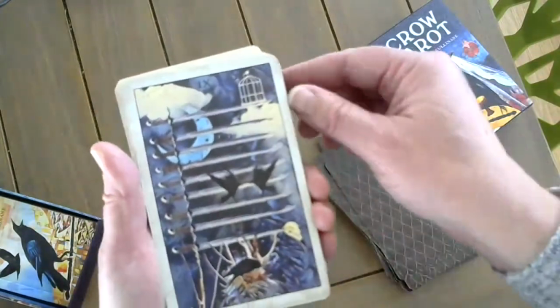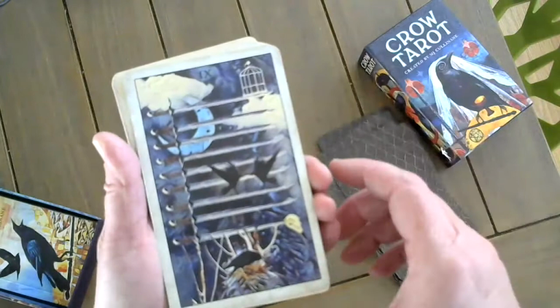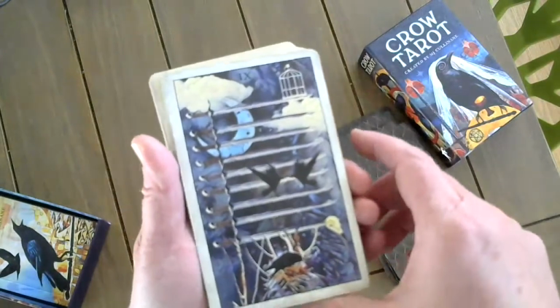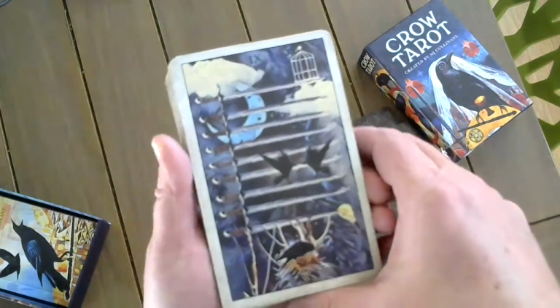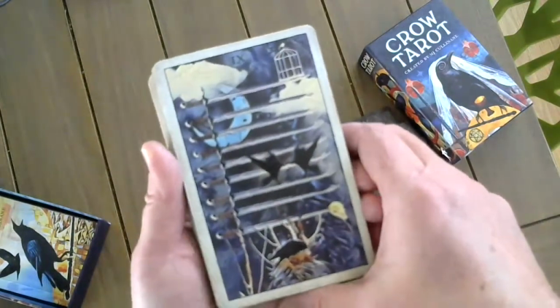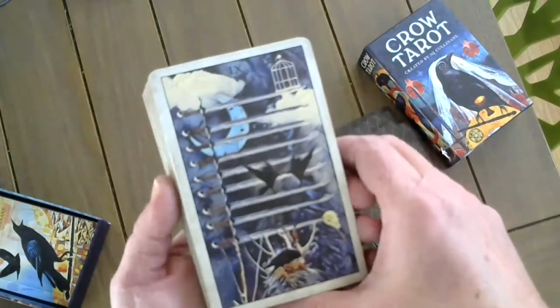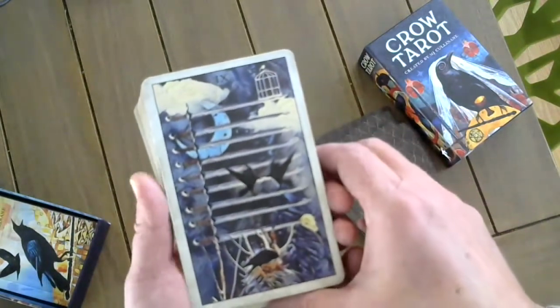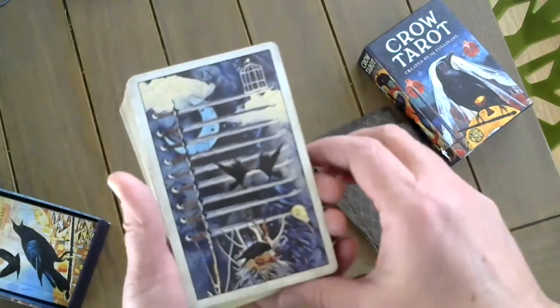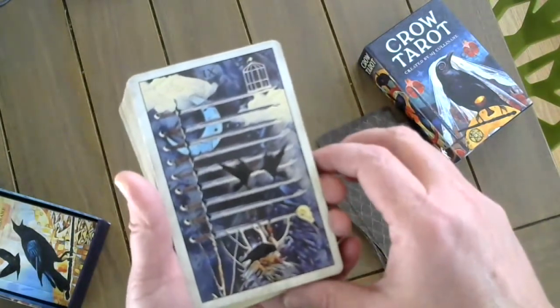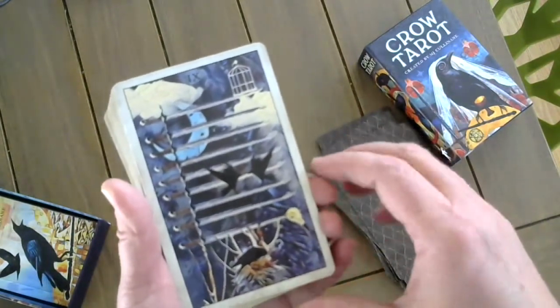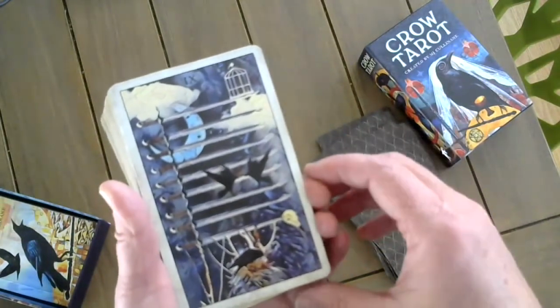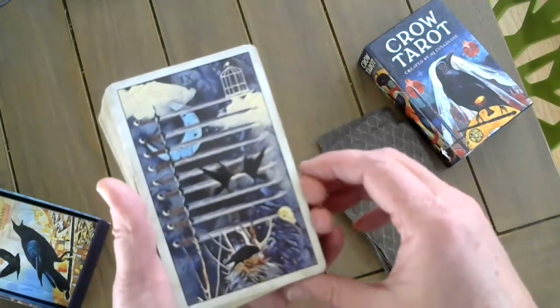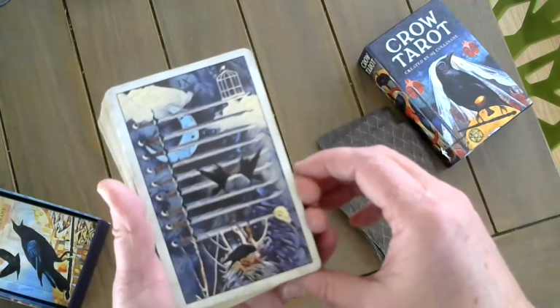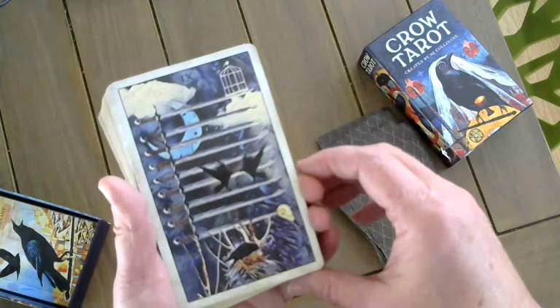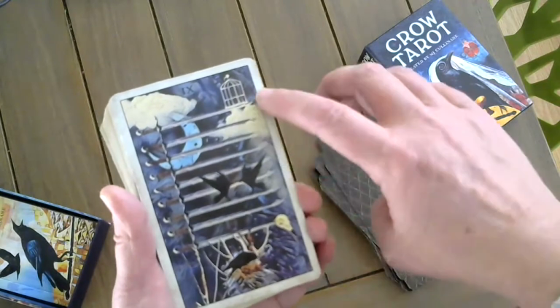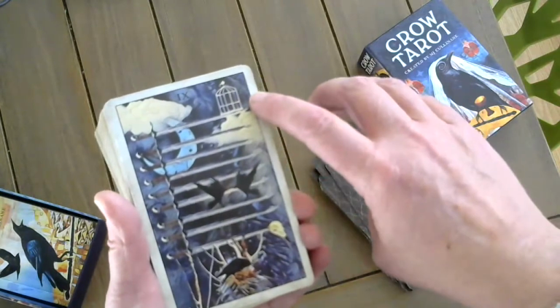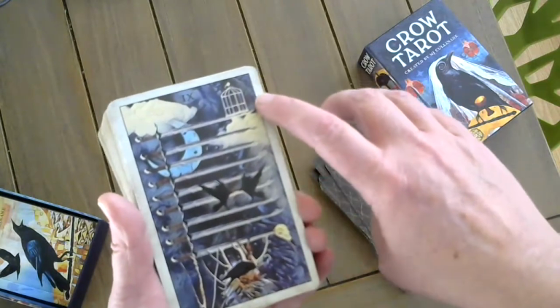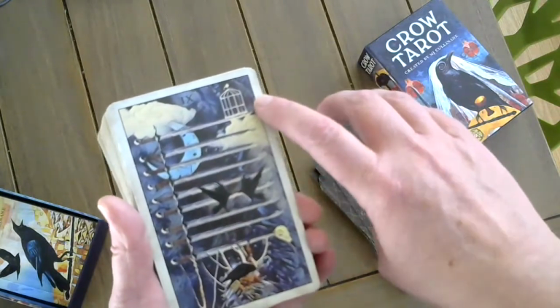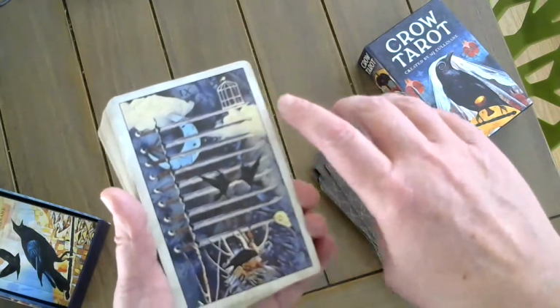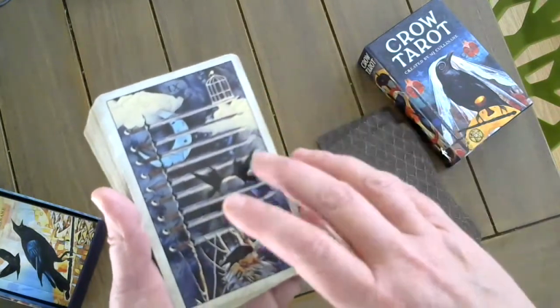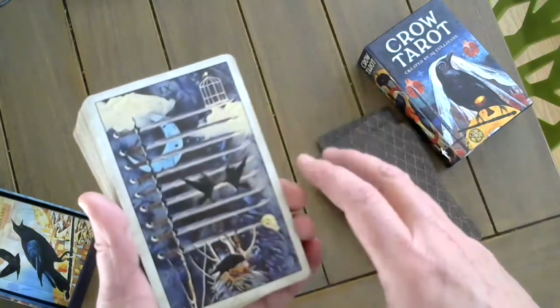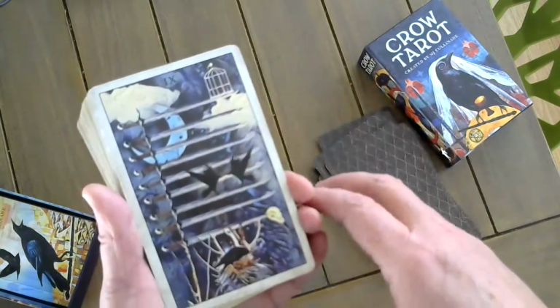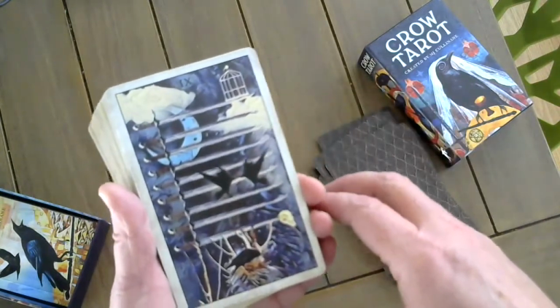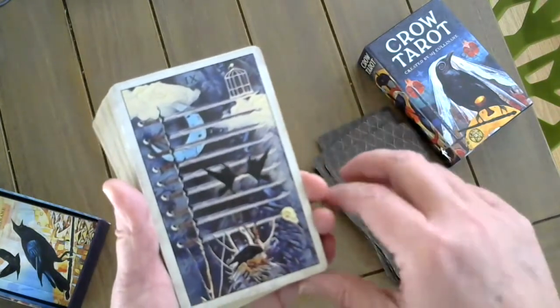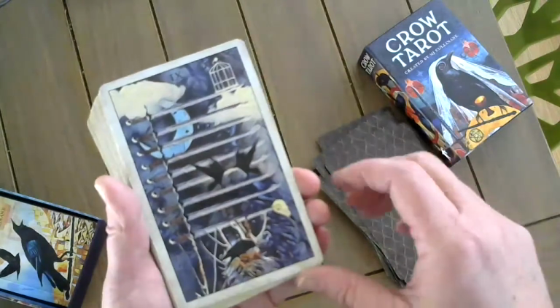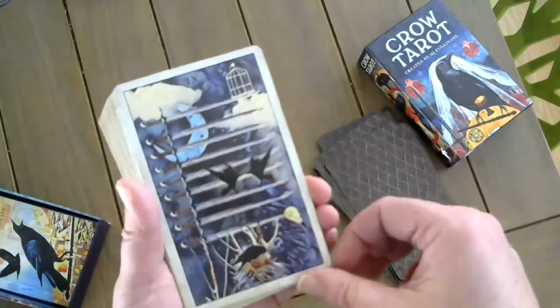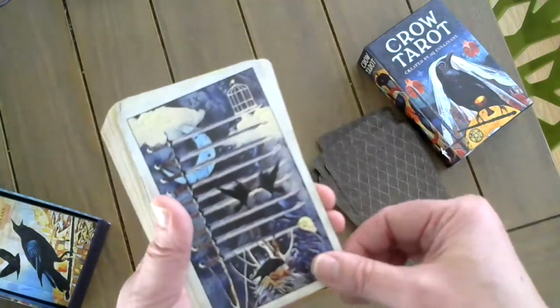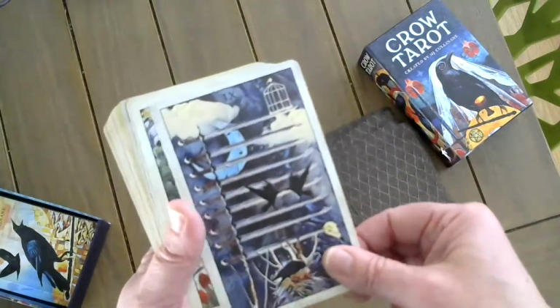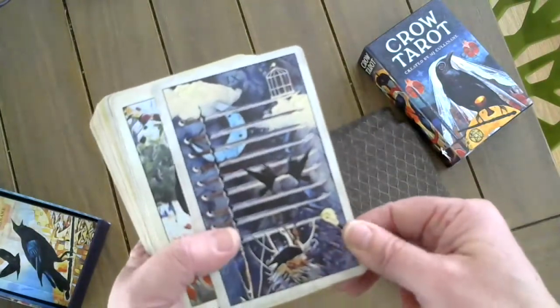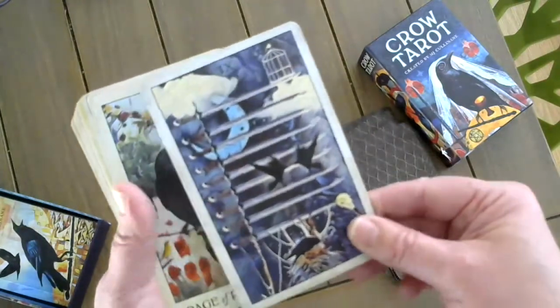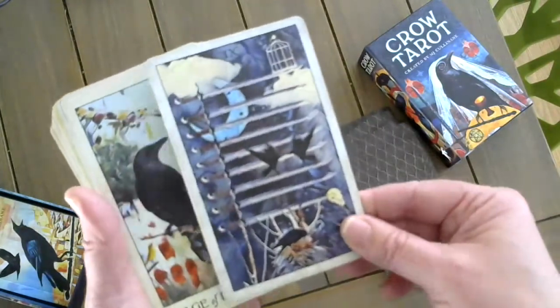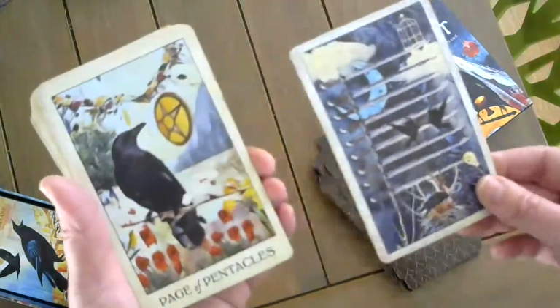The Nine of Swords — there's so much anxiety here. One of the greatest fears if you're a bird is being caged or trapped. There's fighting, there's death. Those are all things that would keep me up at night.